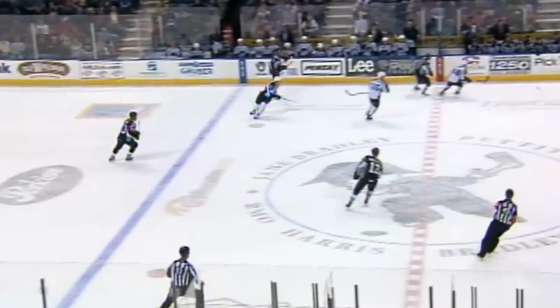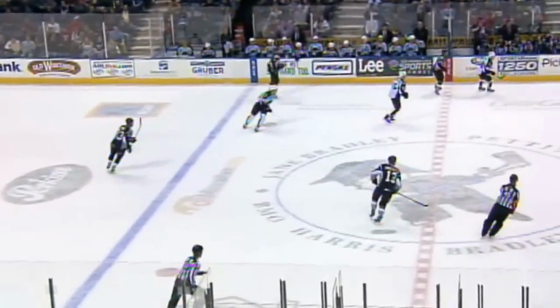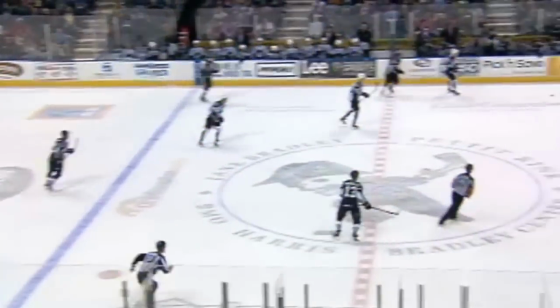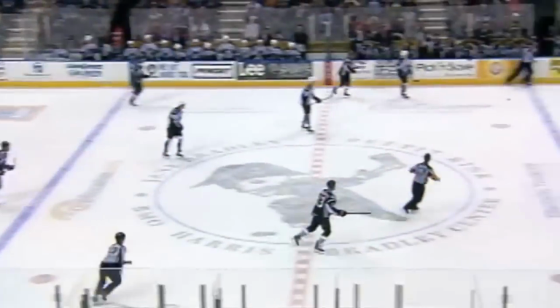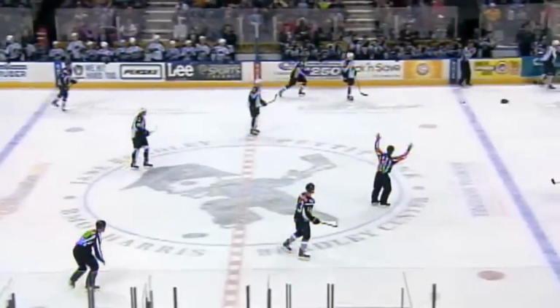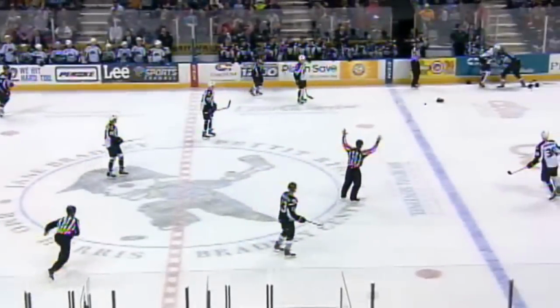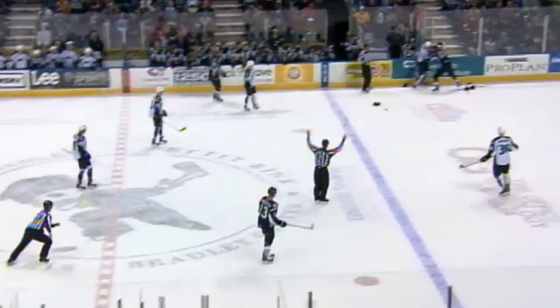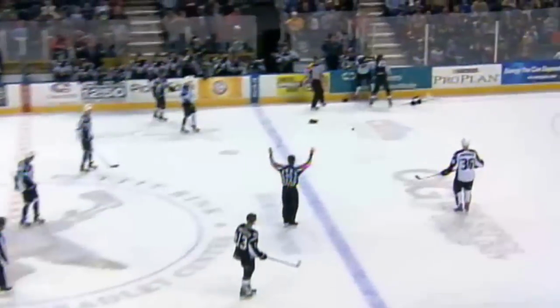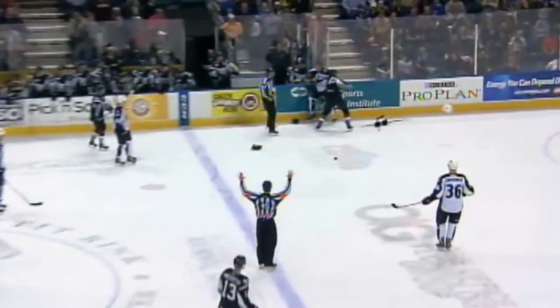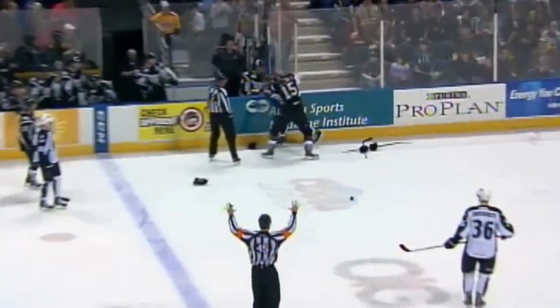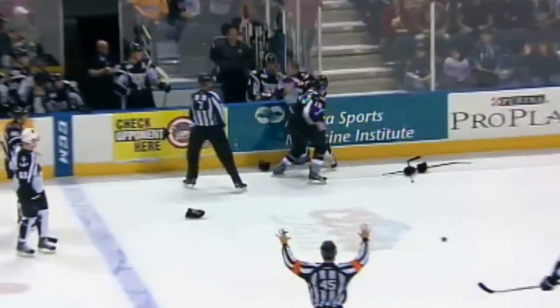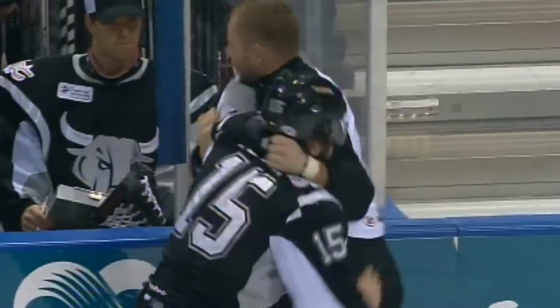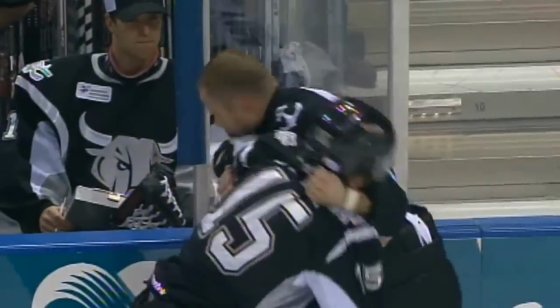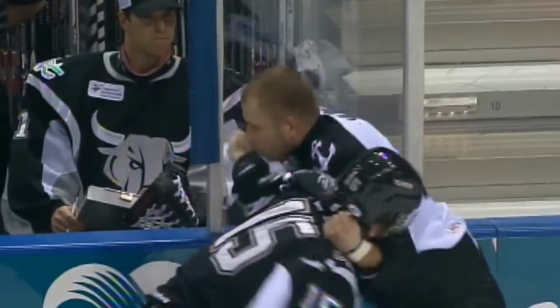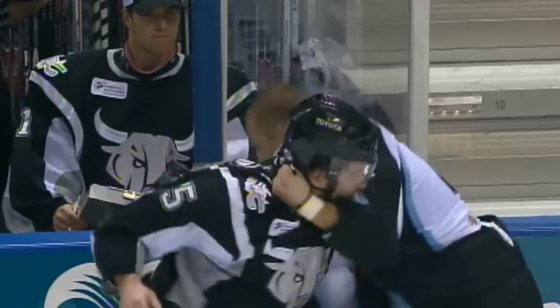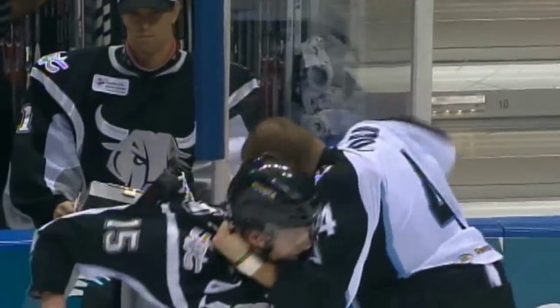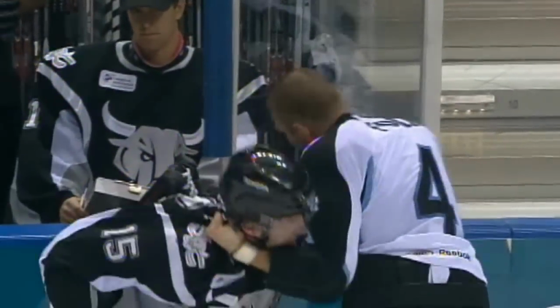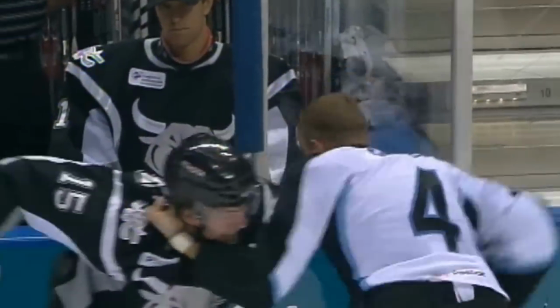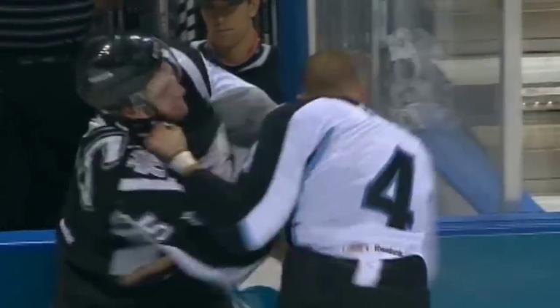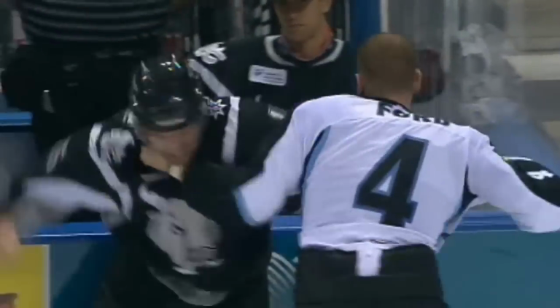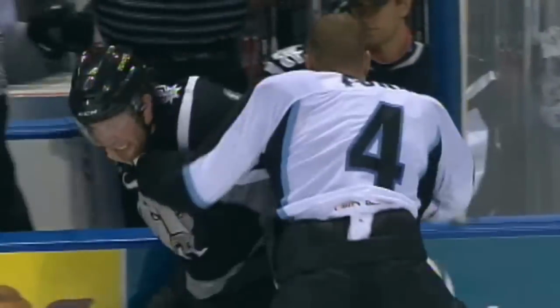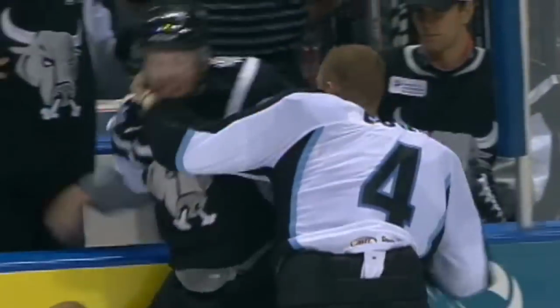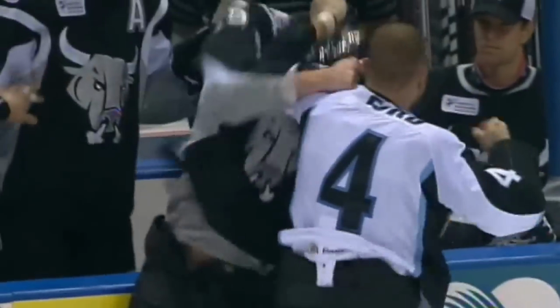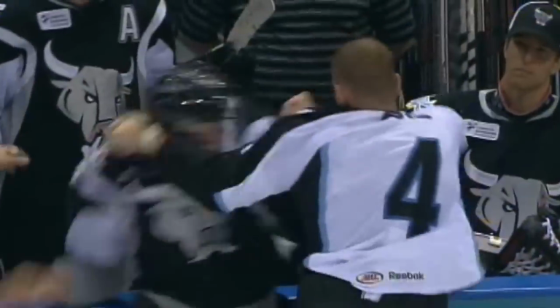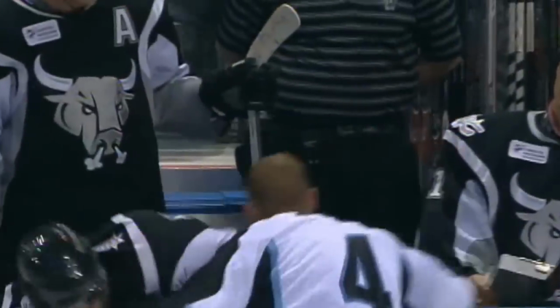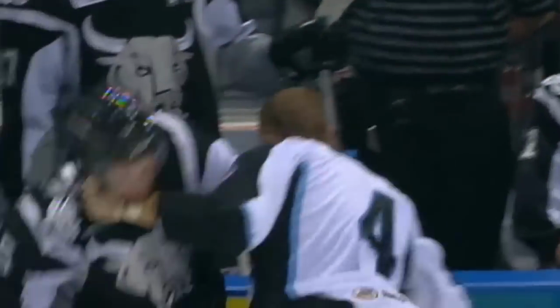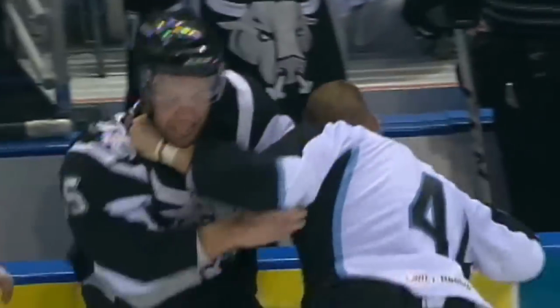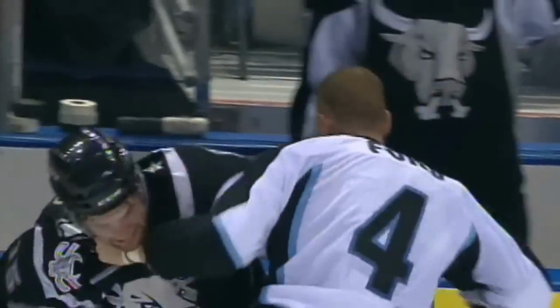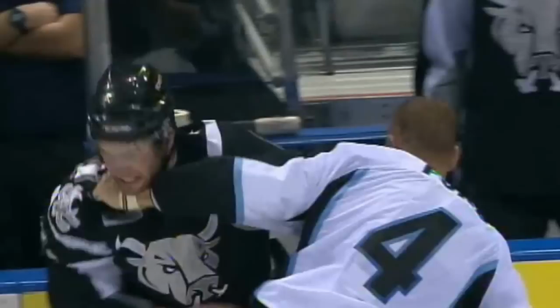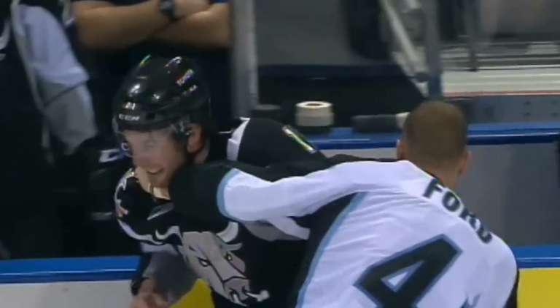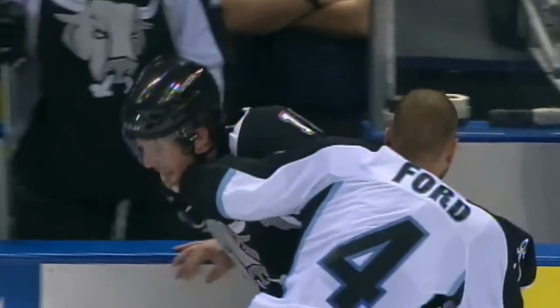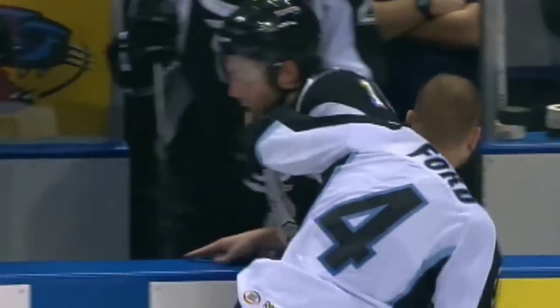And now the gloves have dropped between Selleck and Ford, and Ford is unloading with rights. Selleck comes back with a good right in front of the Rampage bench. Ford uncorking right hands.